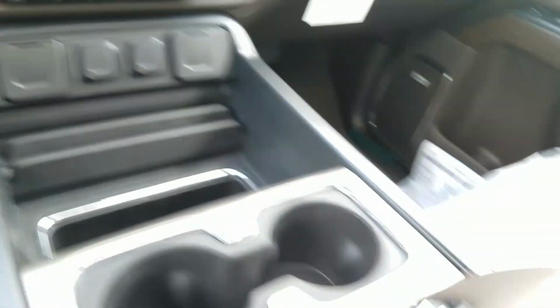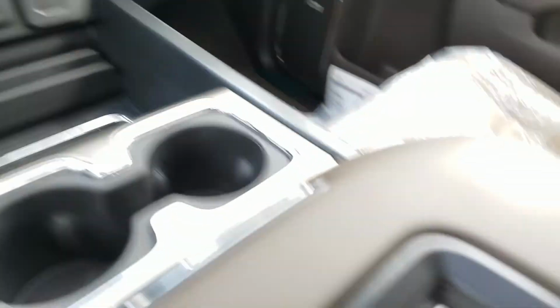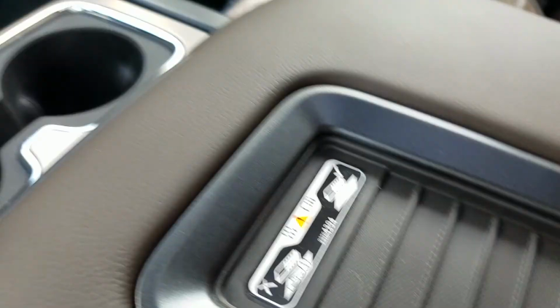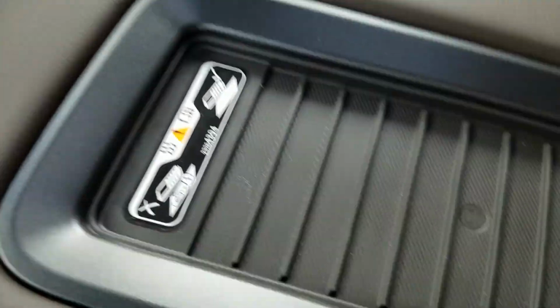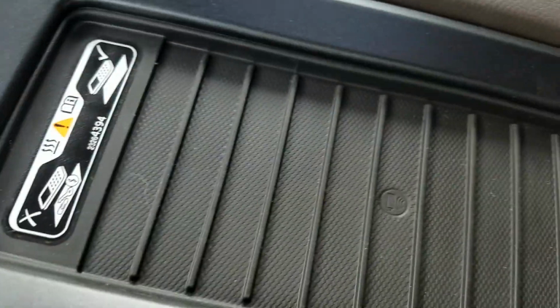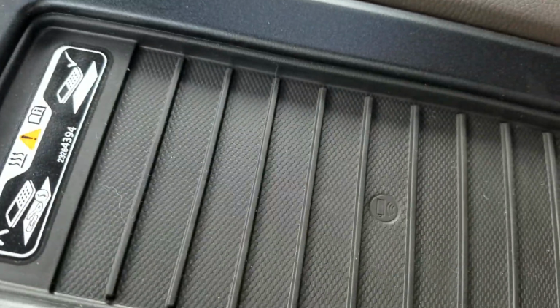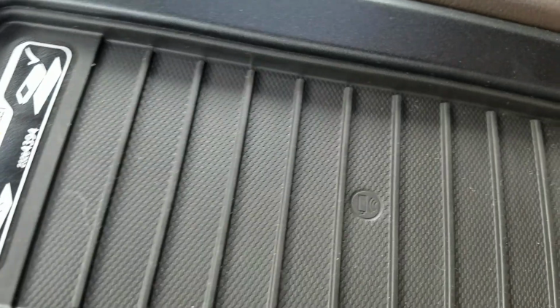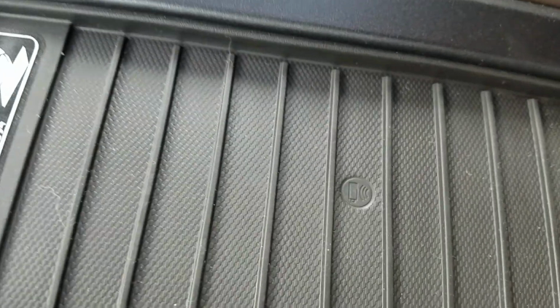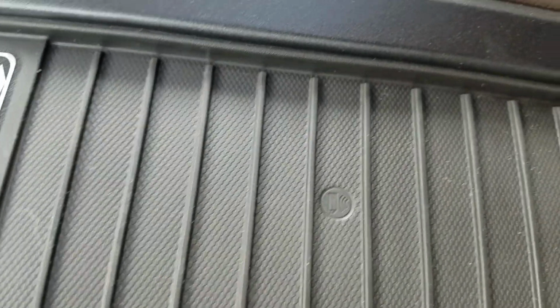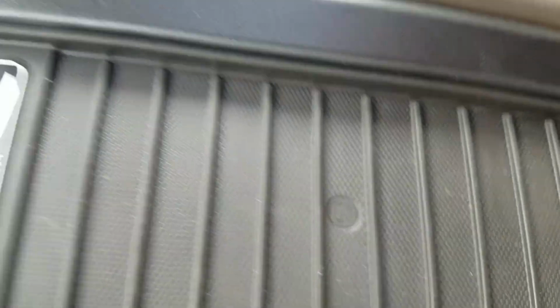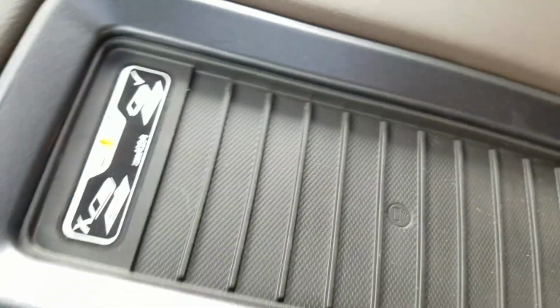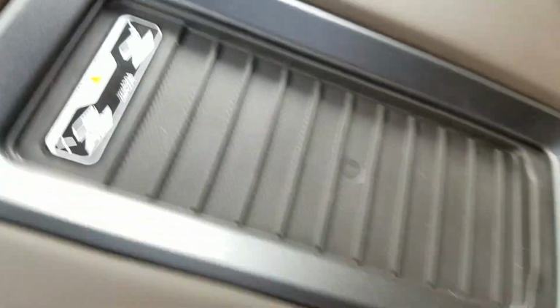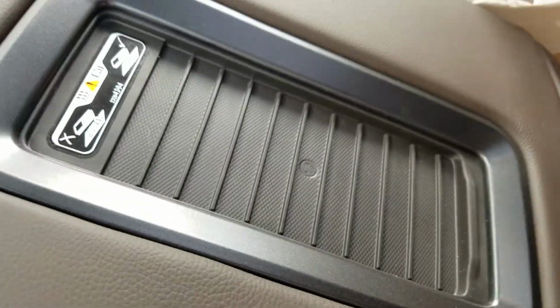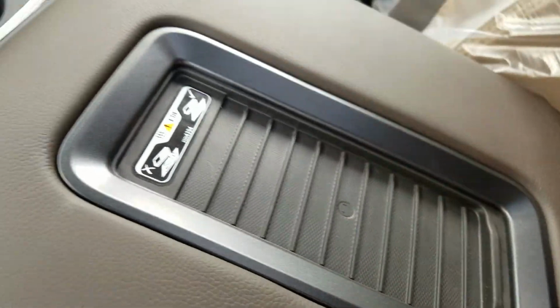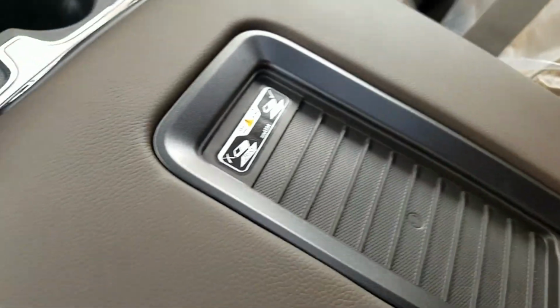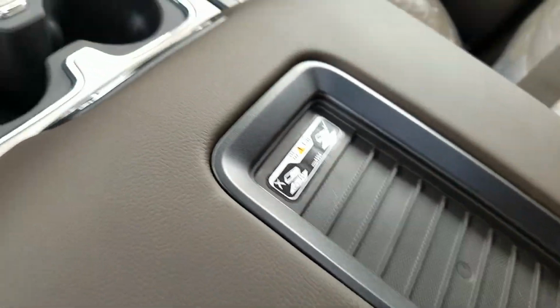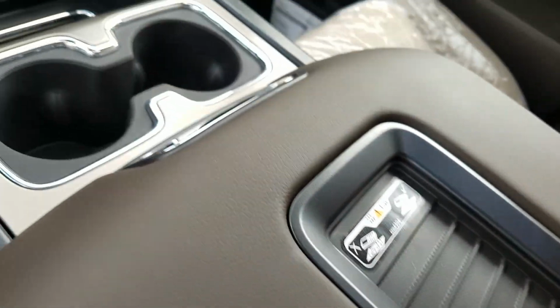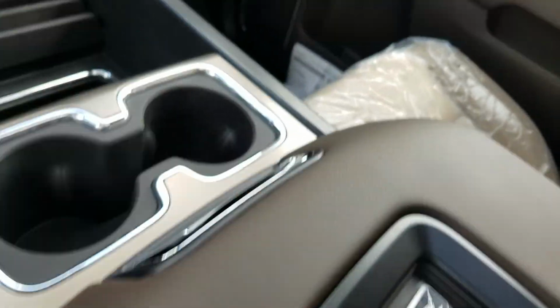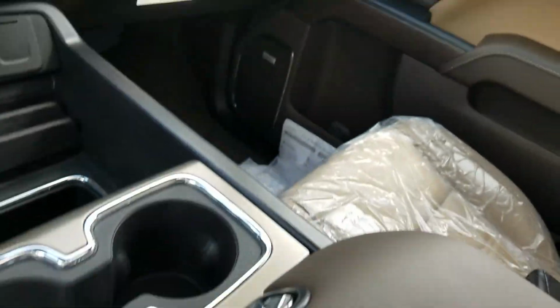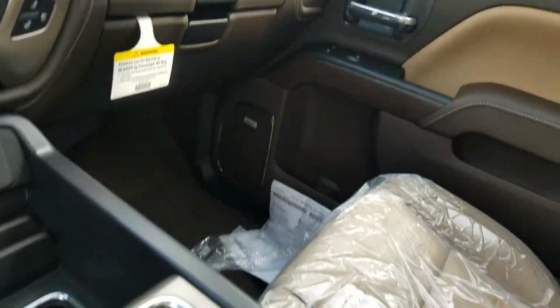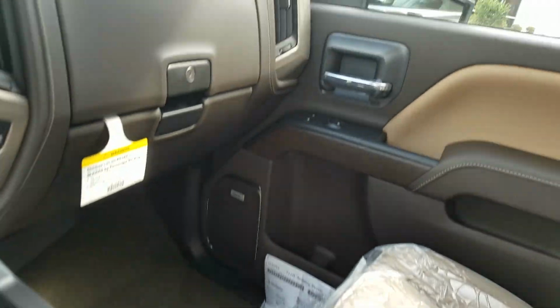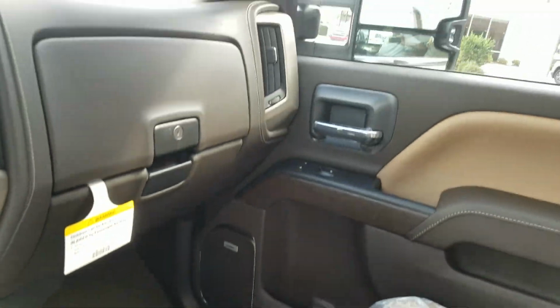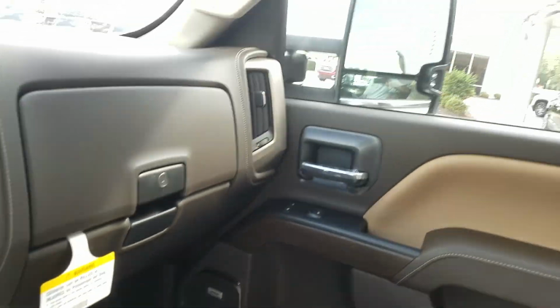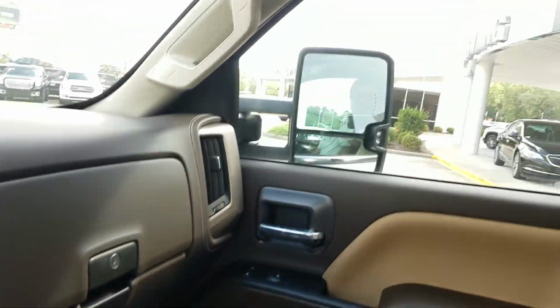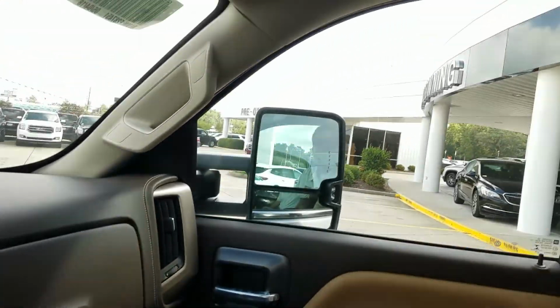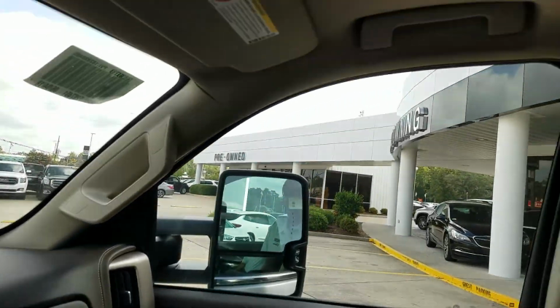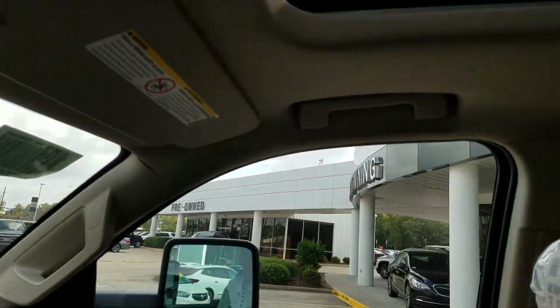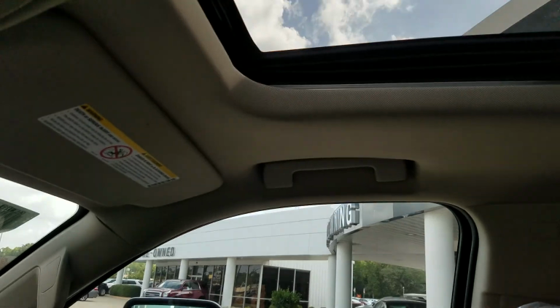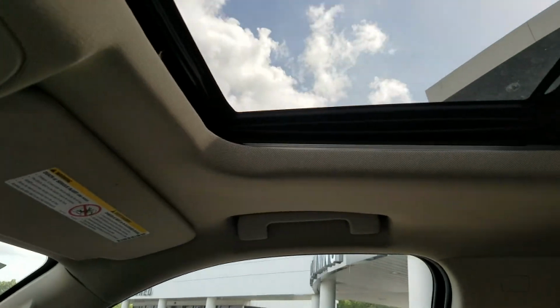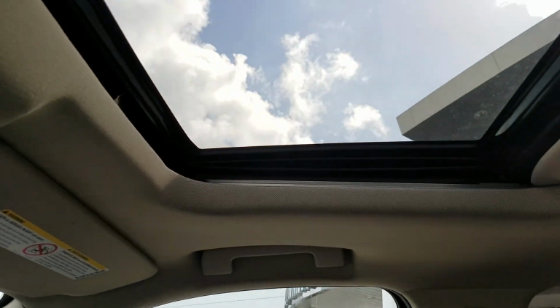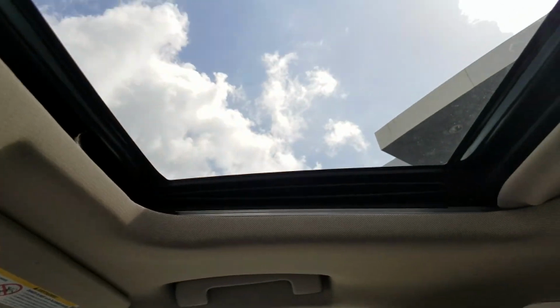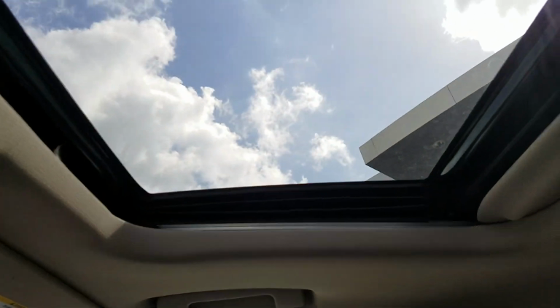Here is the wireless charger. And of course the sunroof.